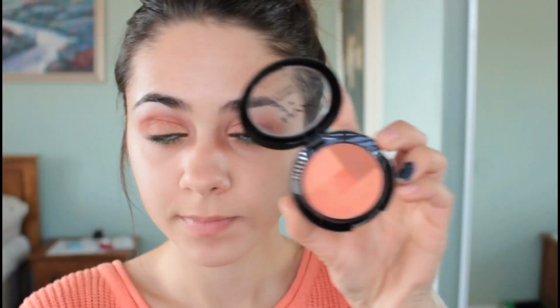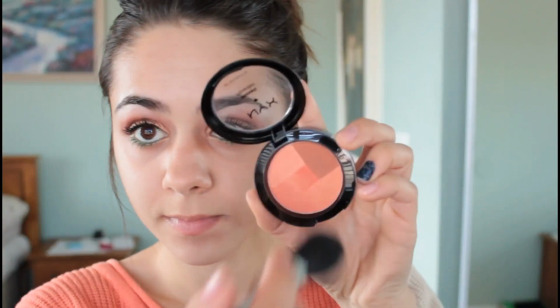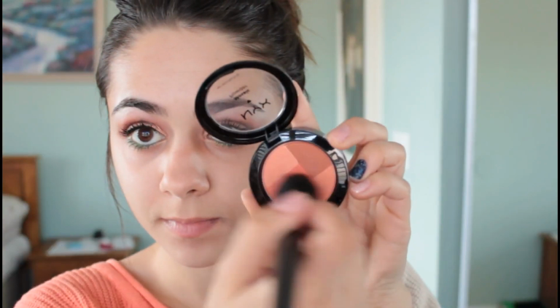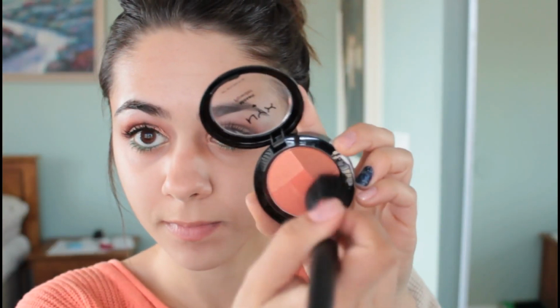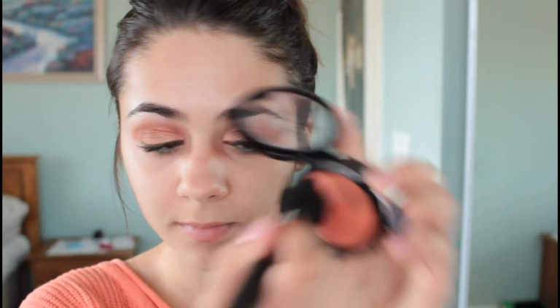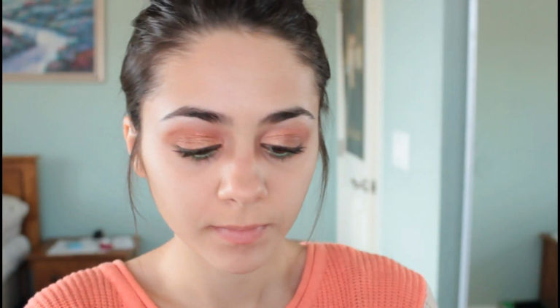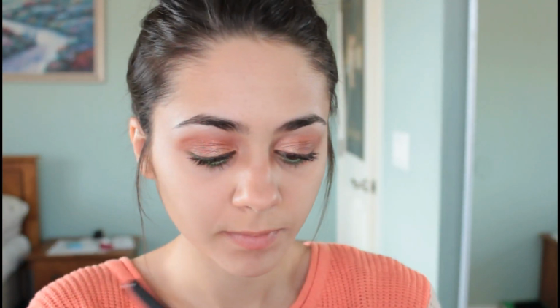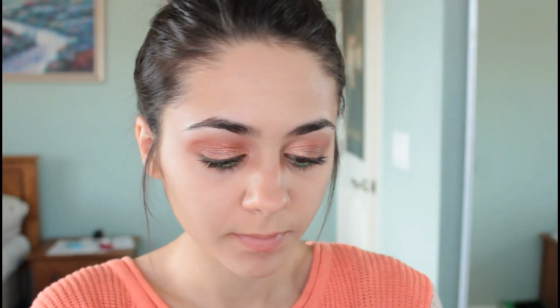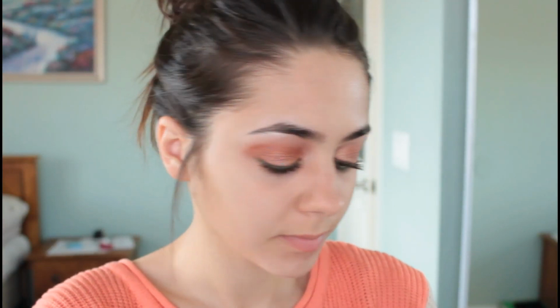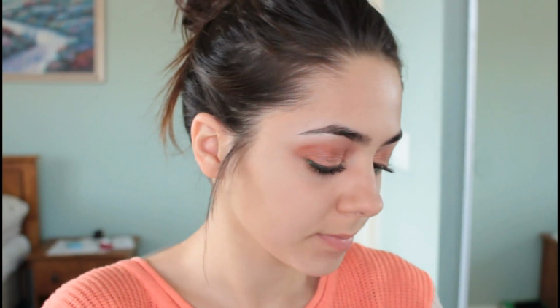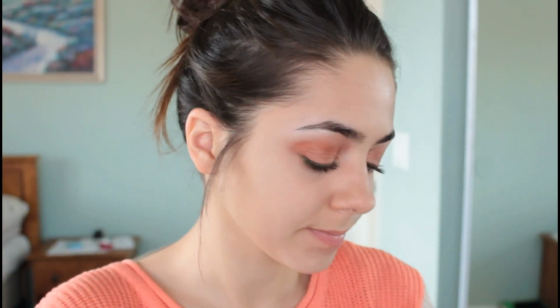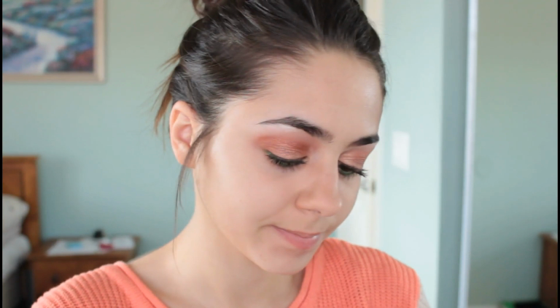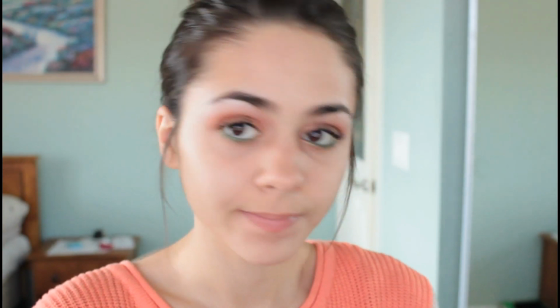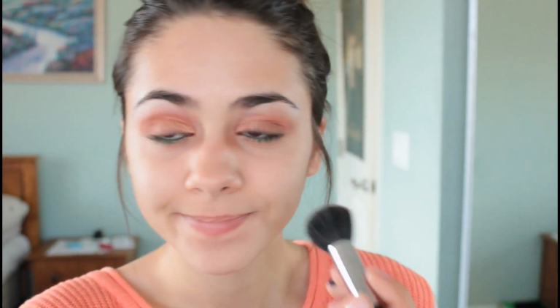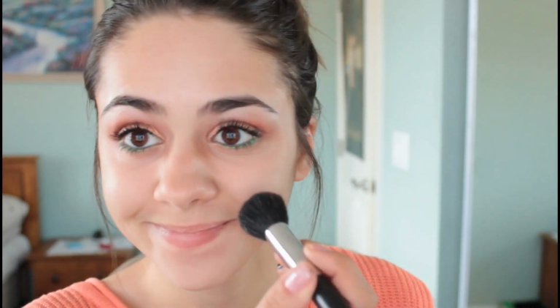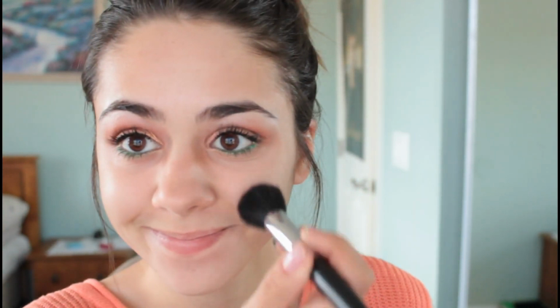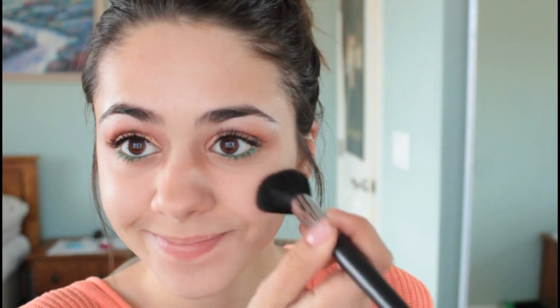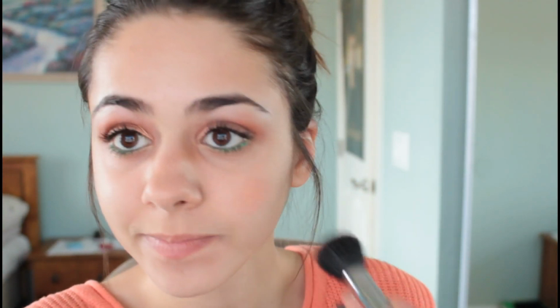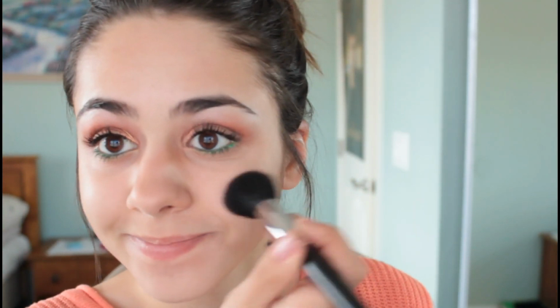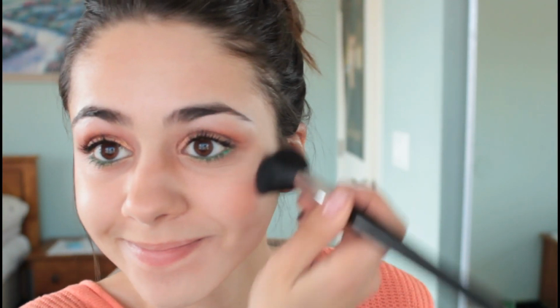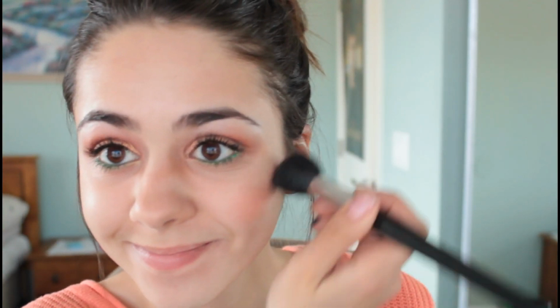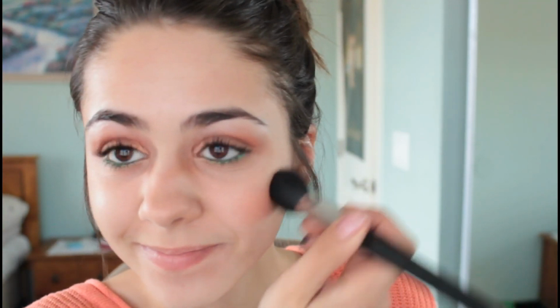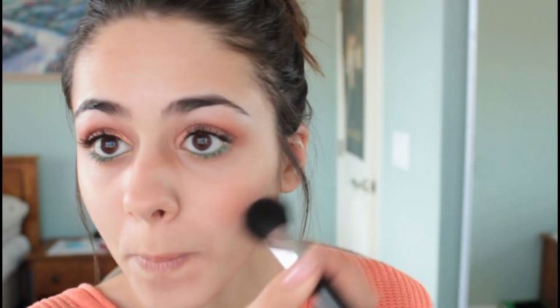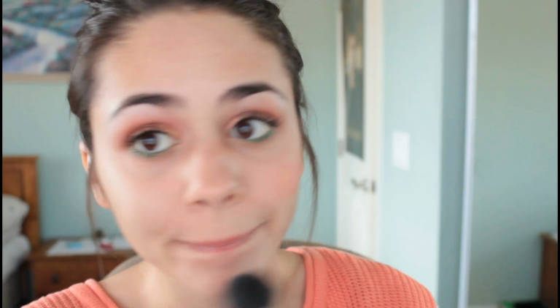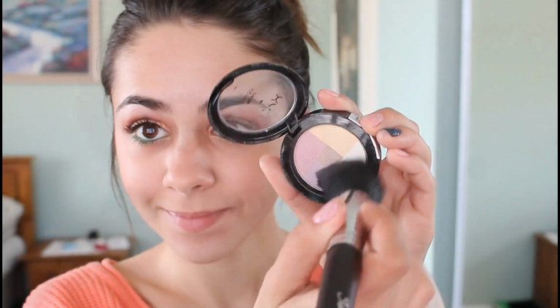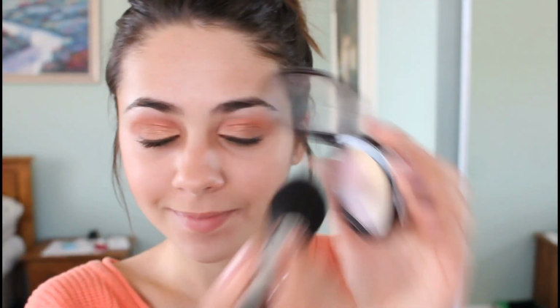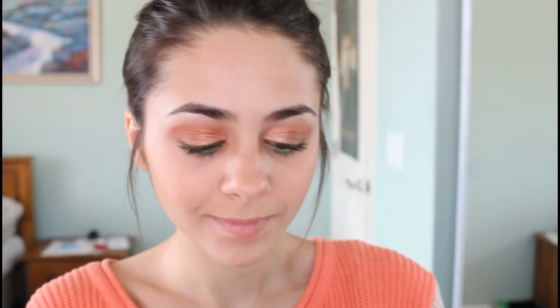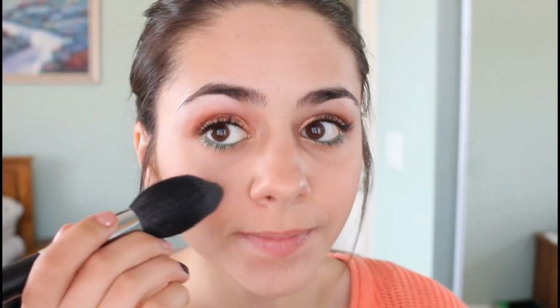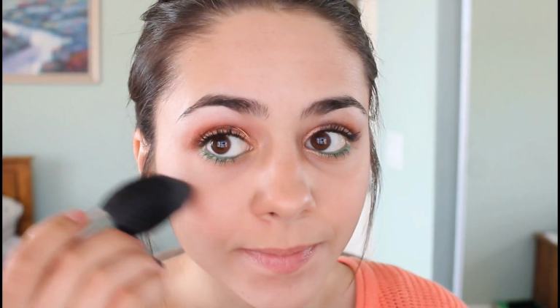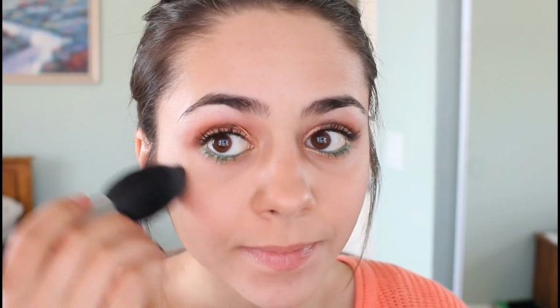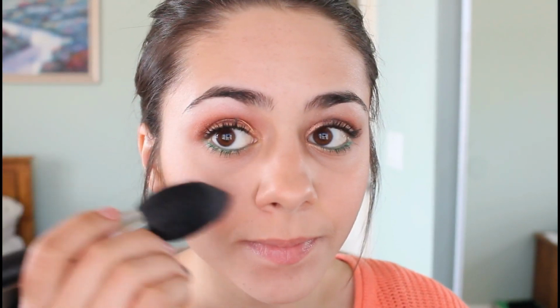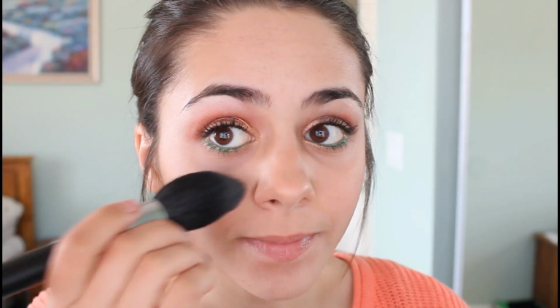For cheeks I'm going to be creating an orangey red color by mixing all those colors together and adding it onto the apples of my cheeks. And of course you can't forget to highlight the tops of your cheeks.